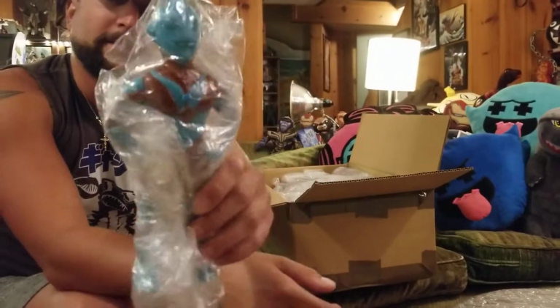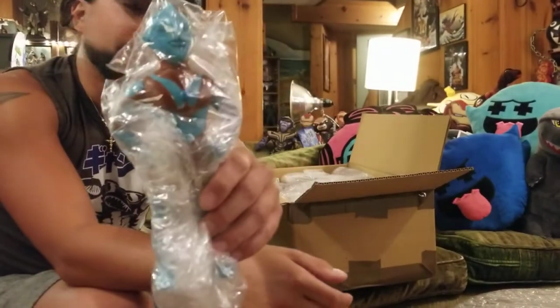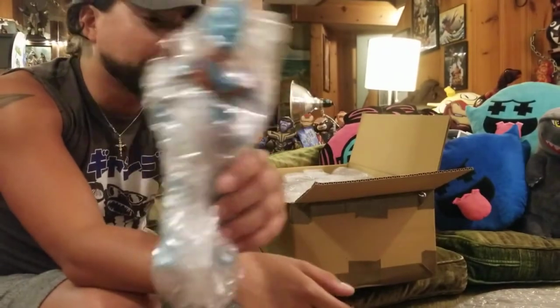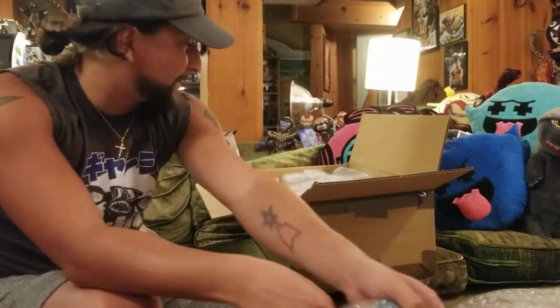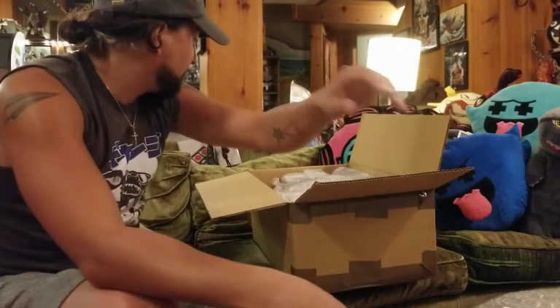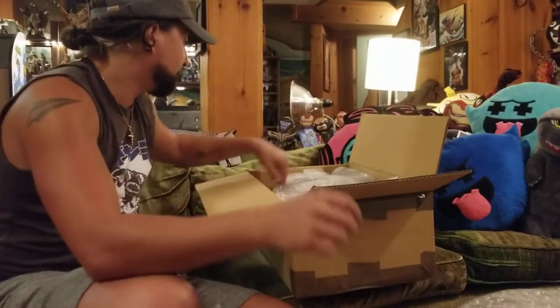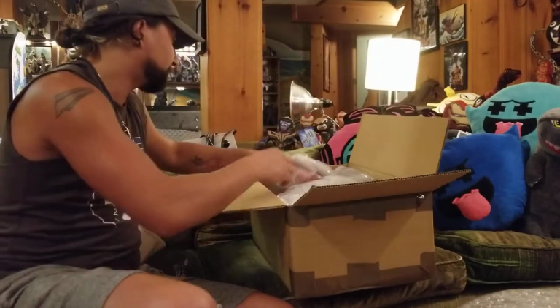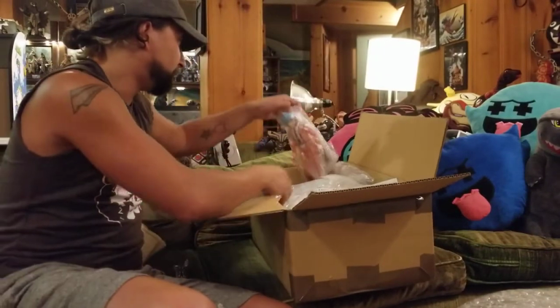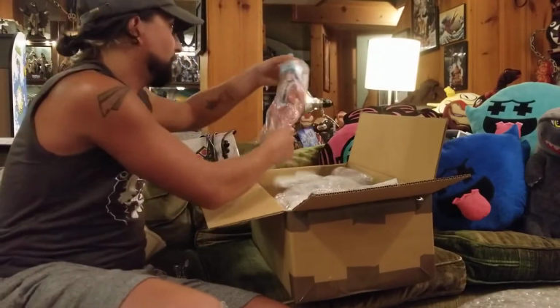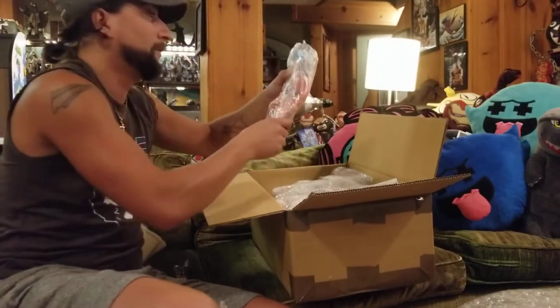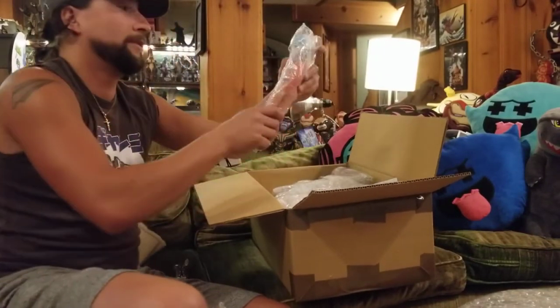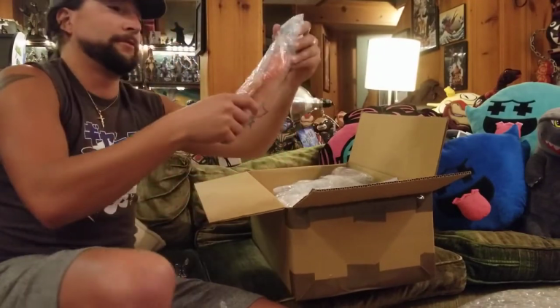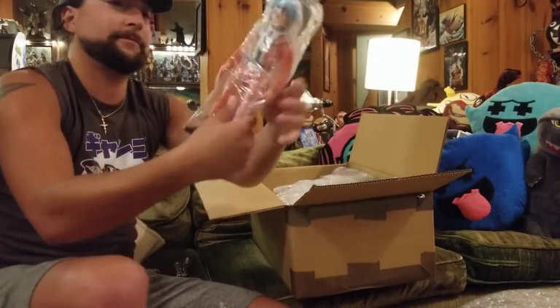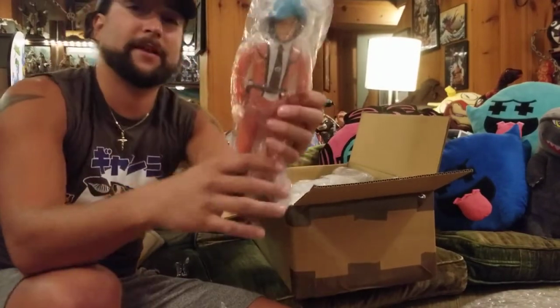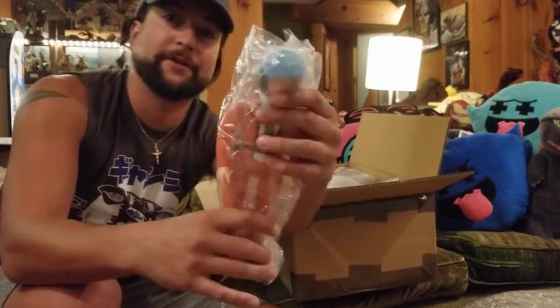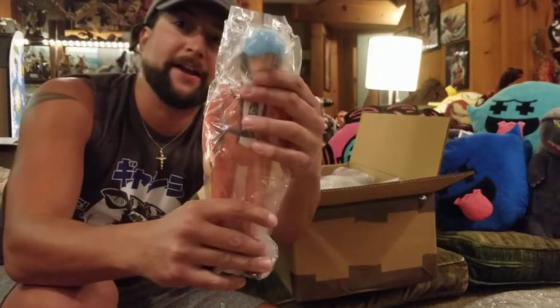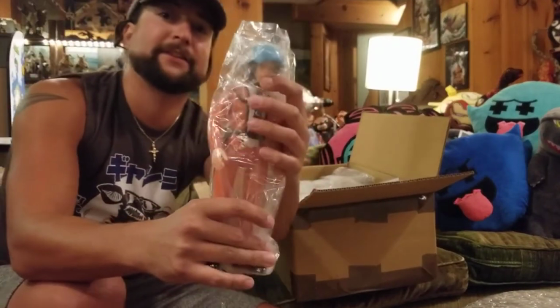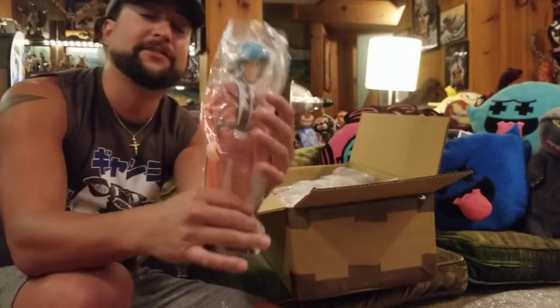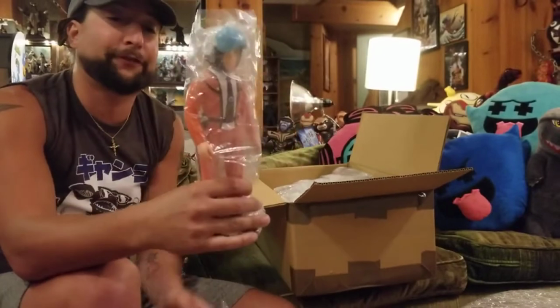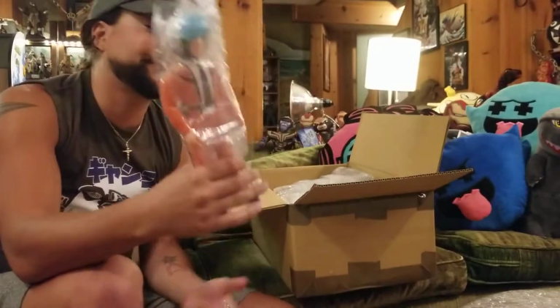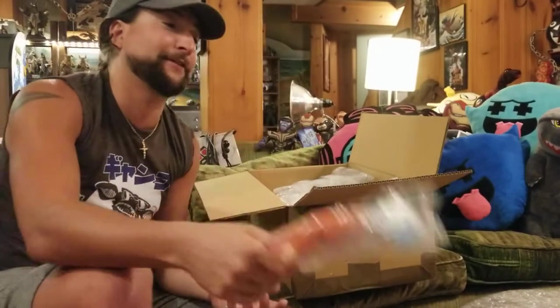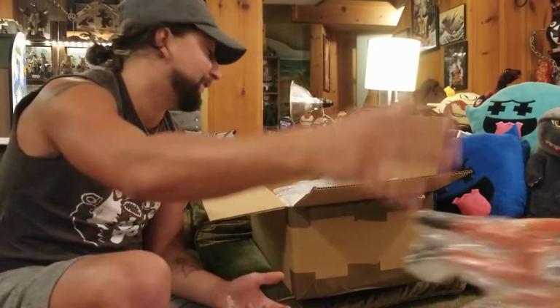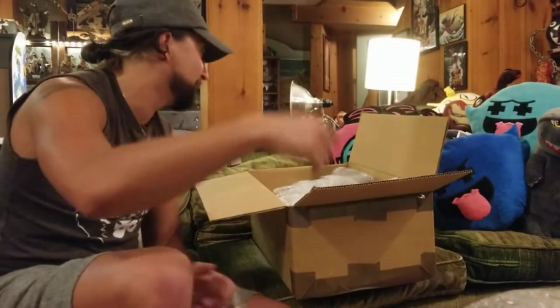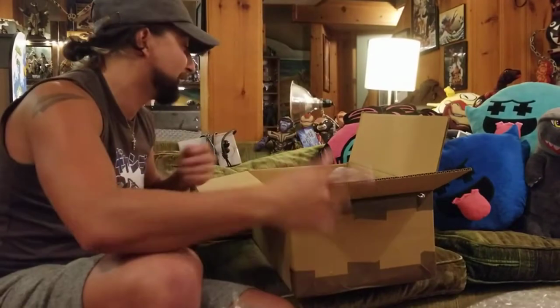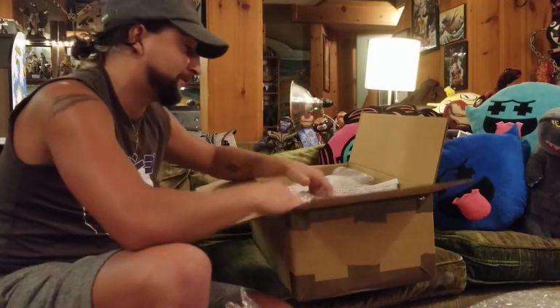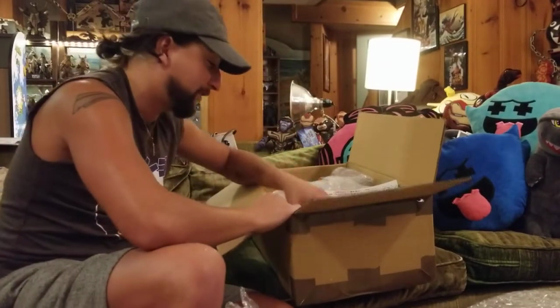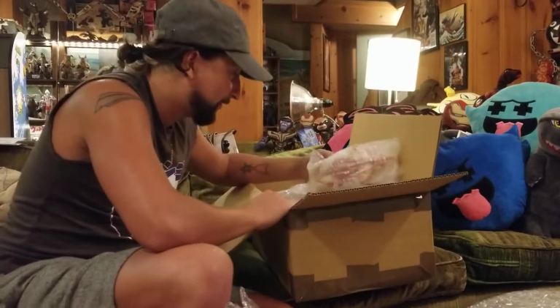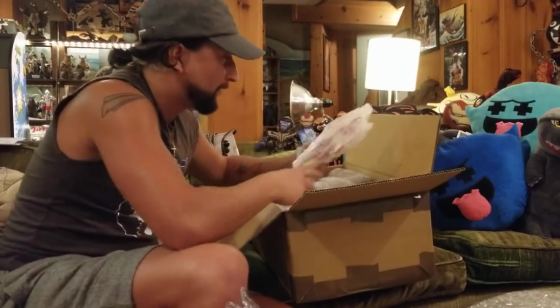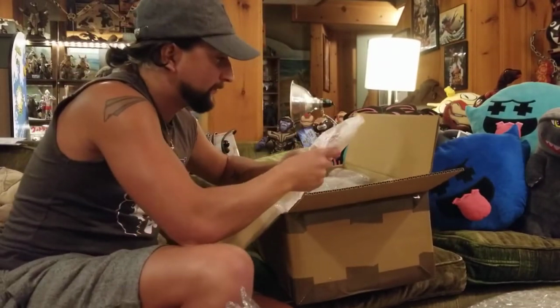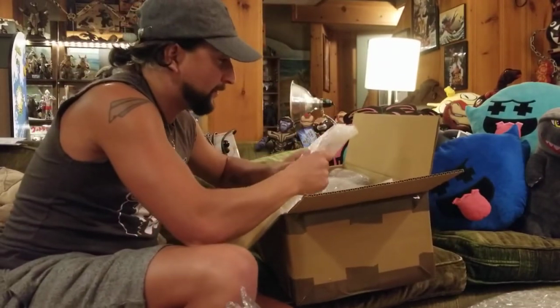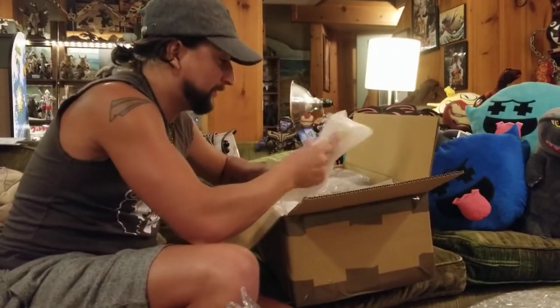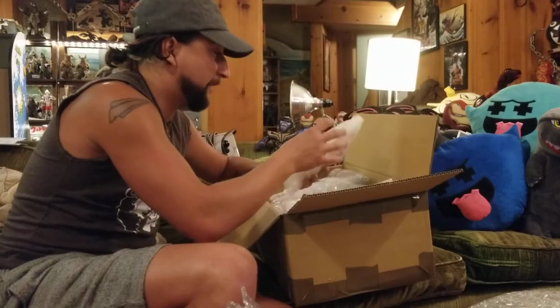M1 Ultraman. M1 Hayata. I searched for this figure for like two years and it was just like easily found.